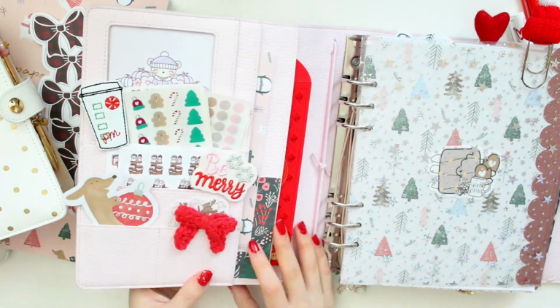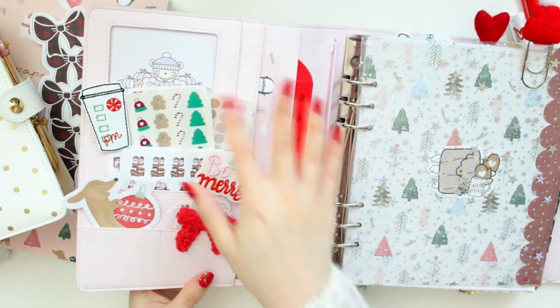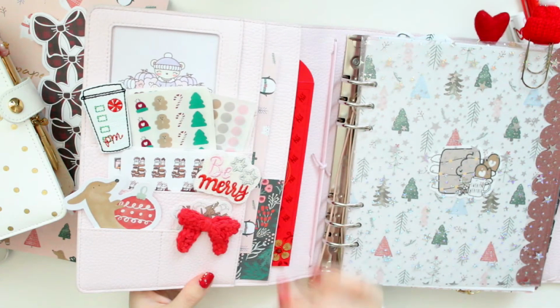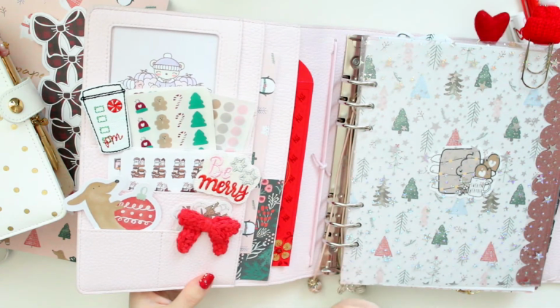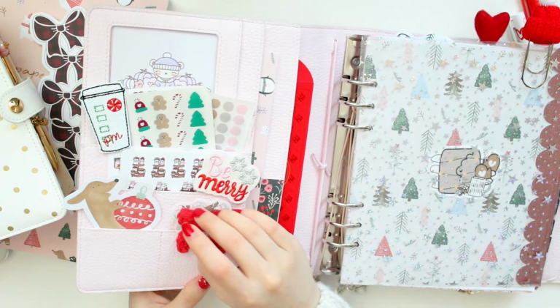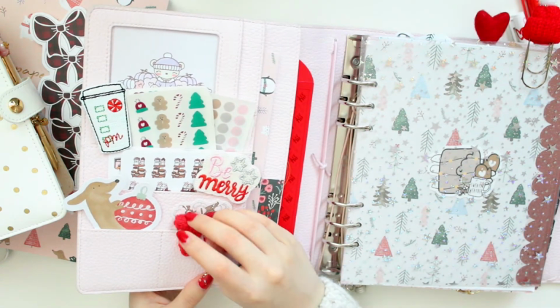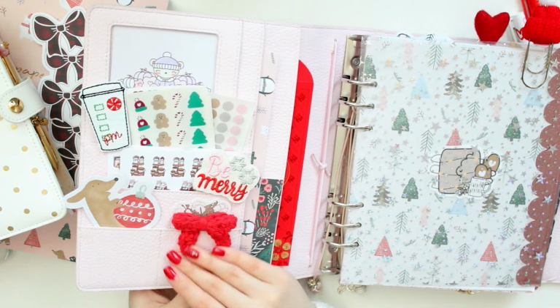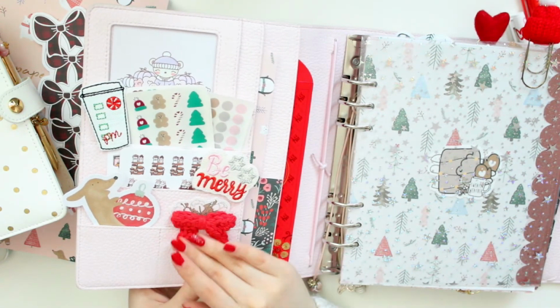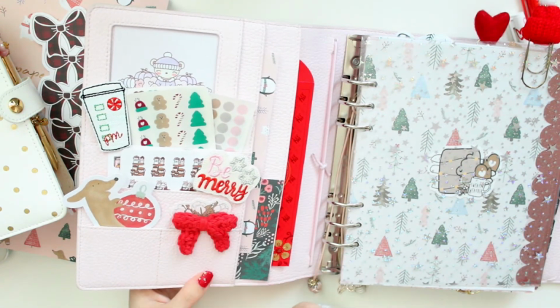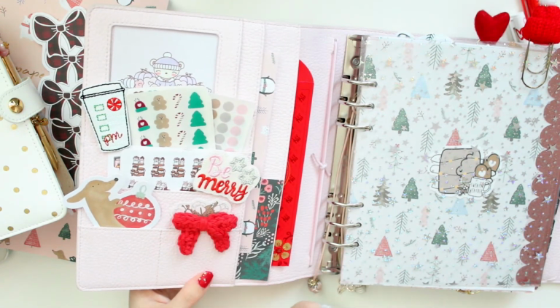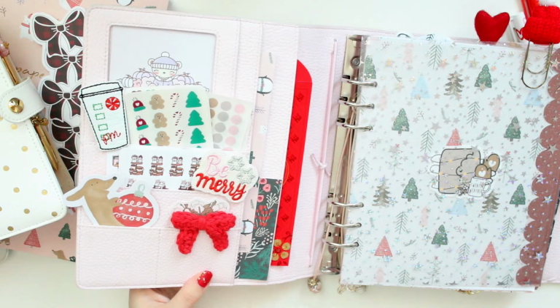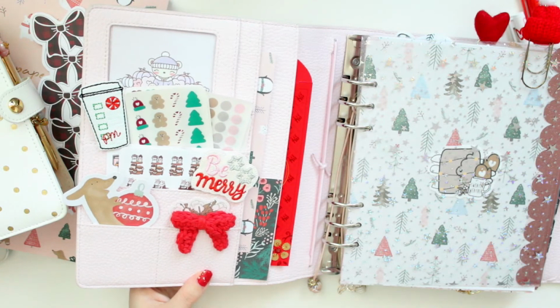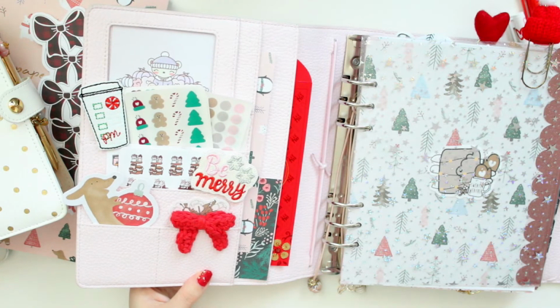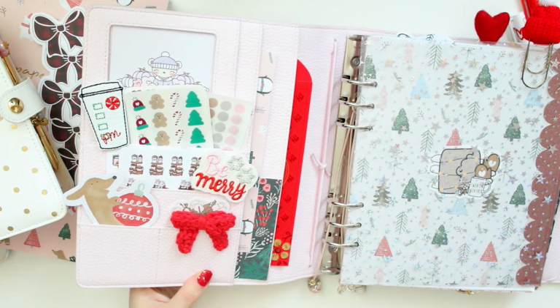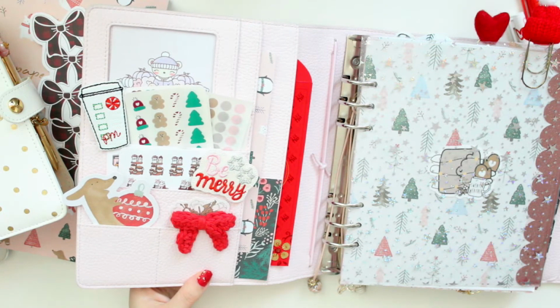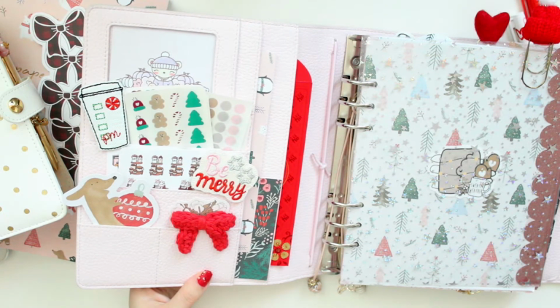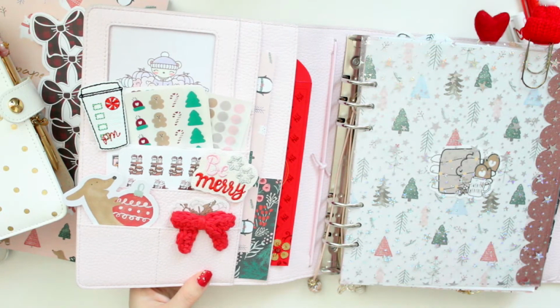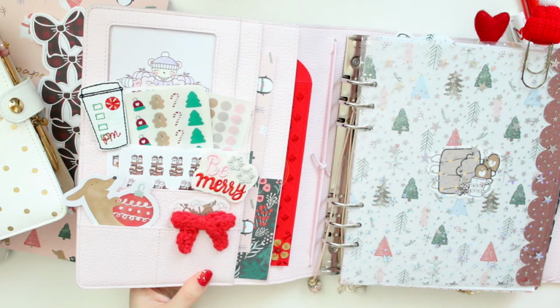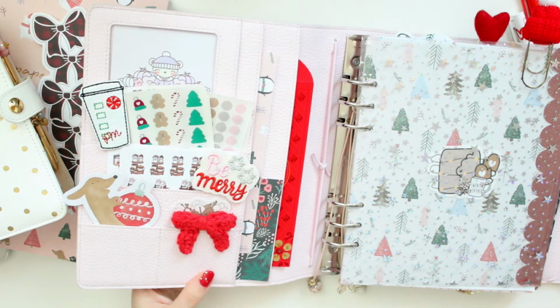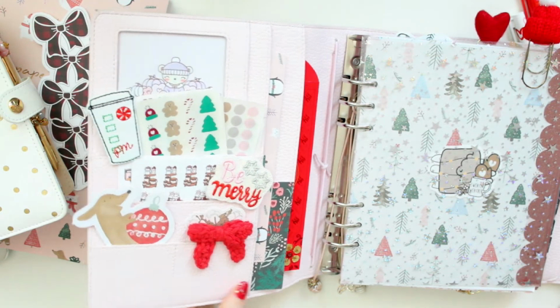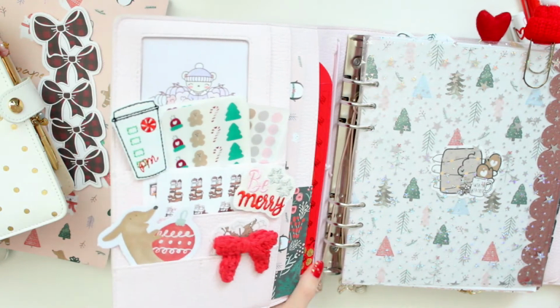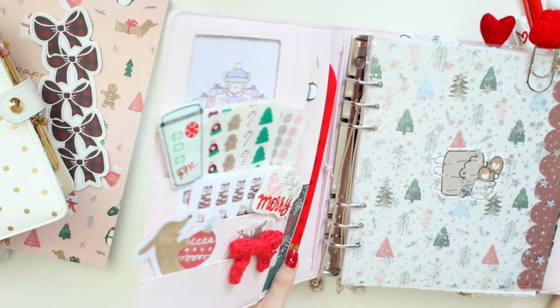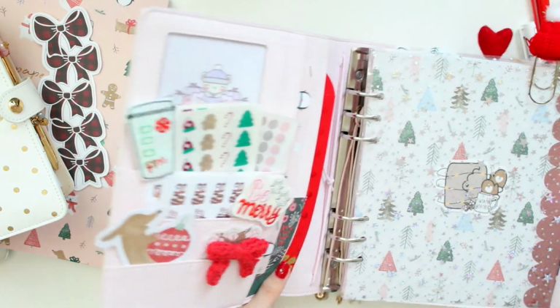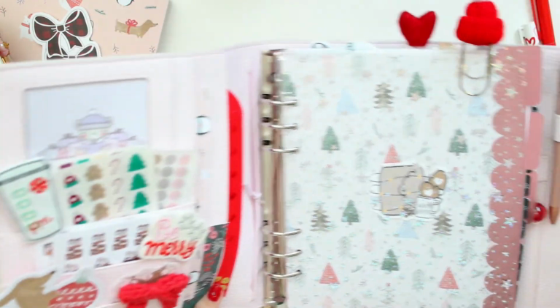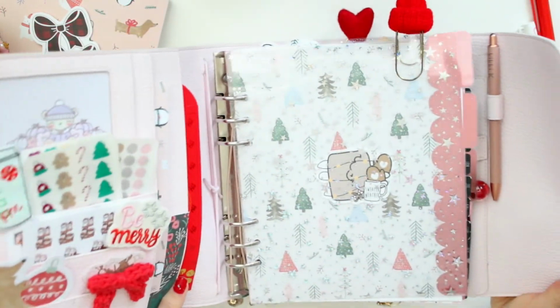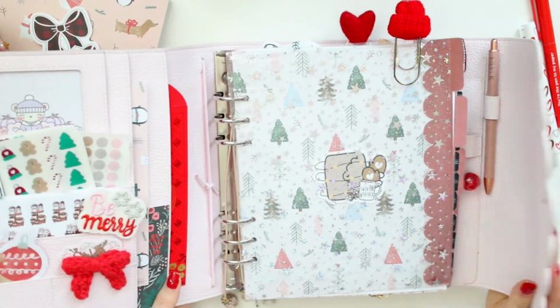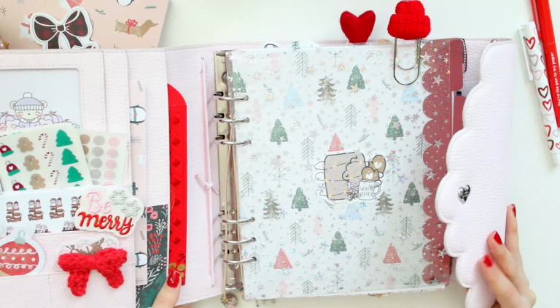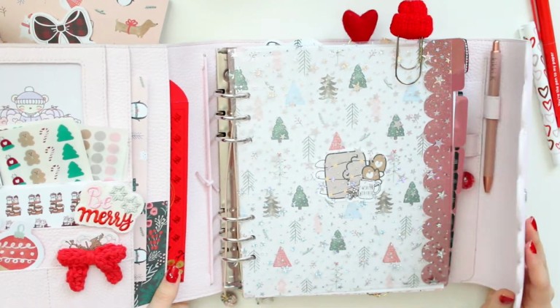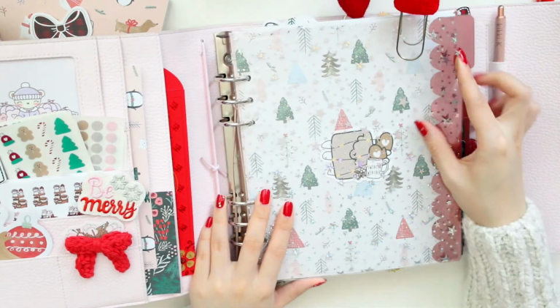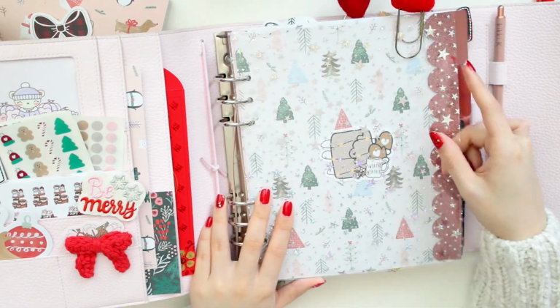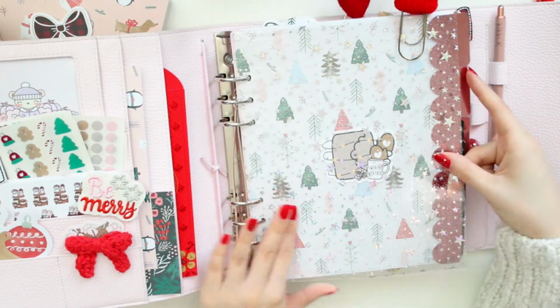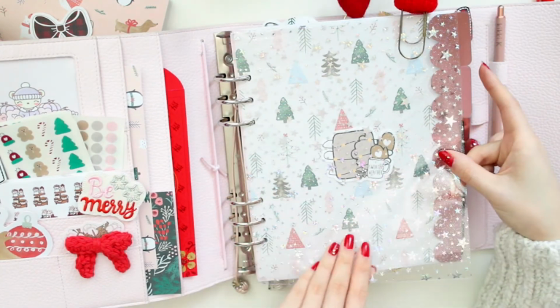I have some other extra papers and journaling cards in the pockets, and I also have a red pocket tucked in the back for some added red color. I really like how these pockets turned out — I even have a bow to finish it off. Now let's move on into the main chunk of the planner.